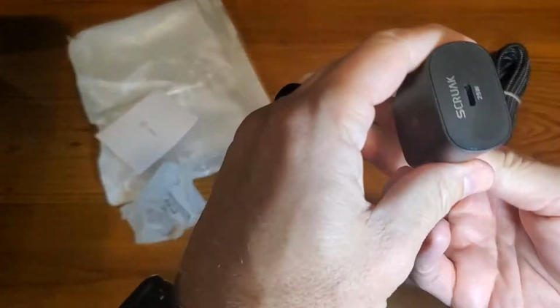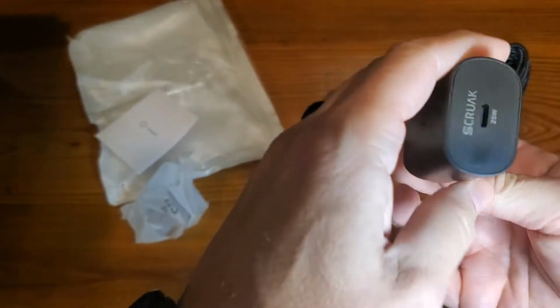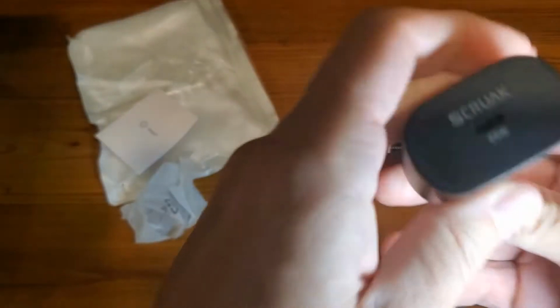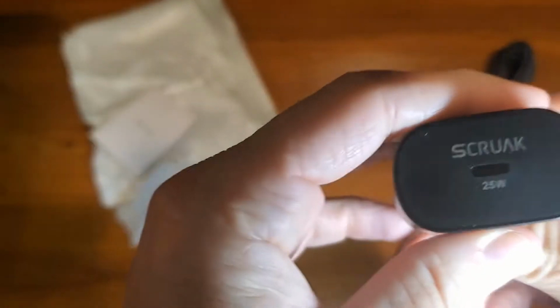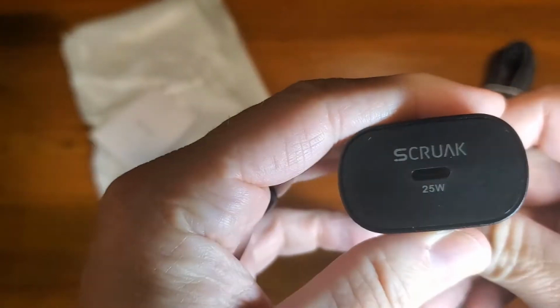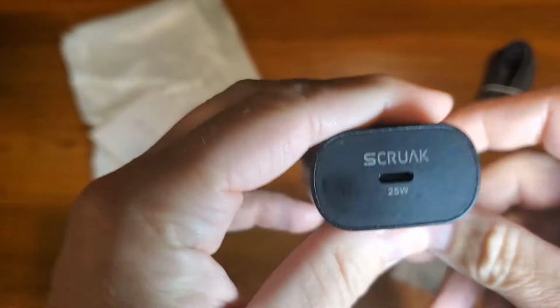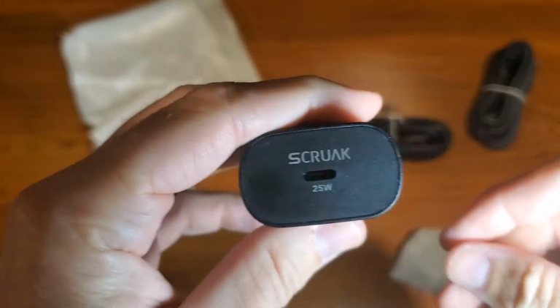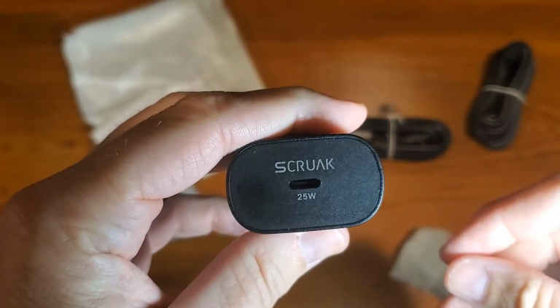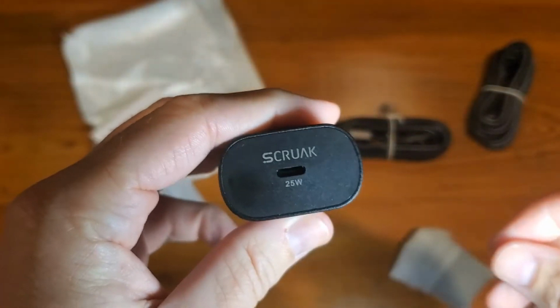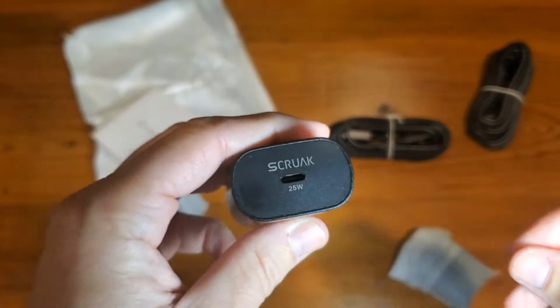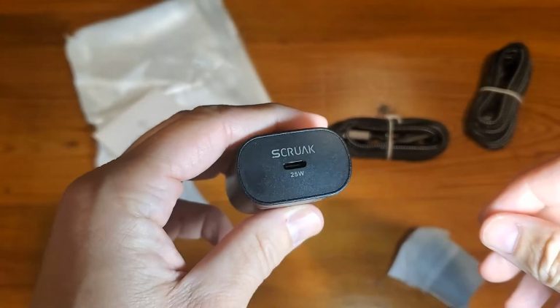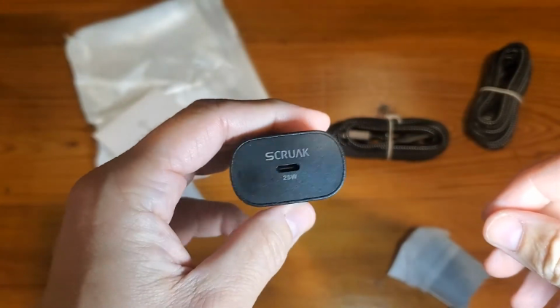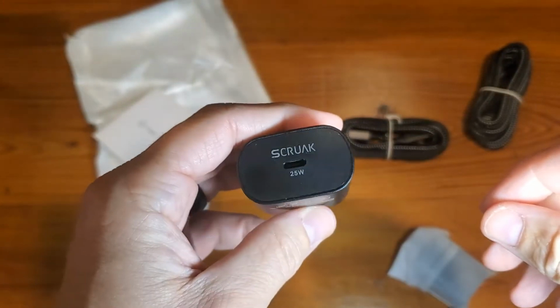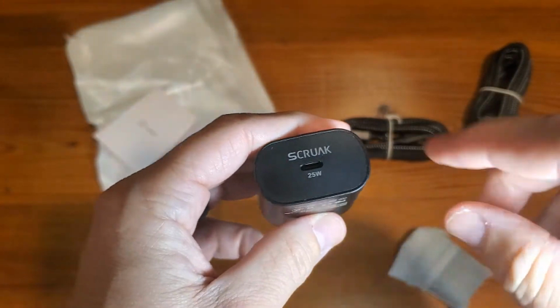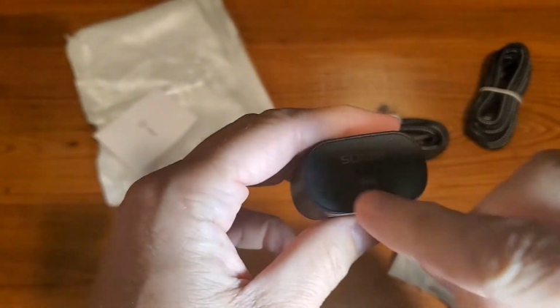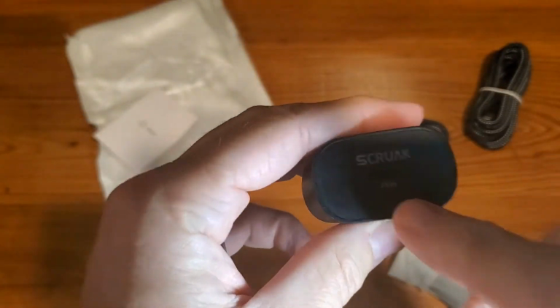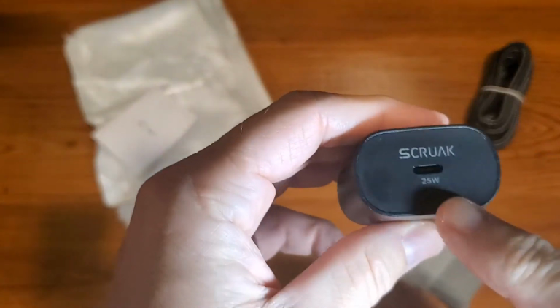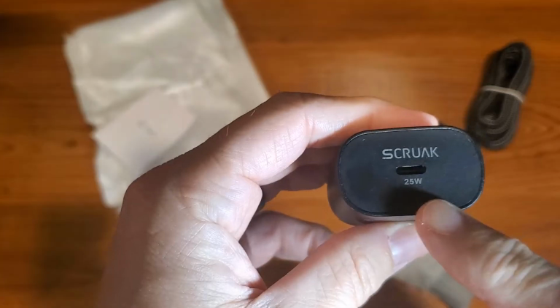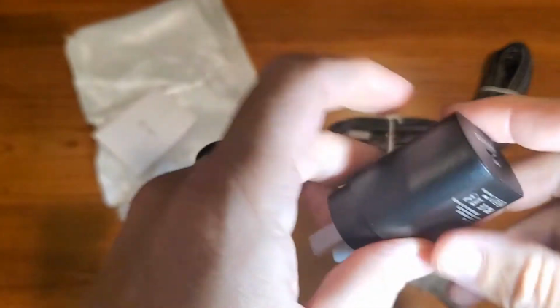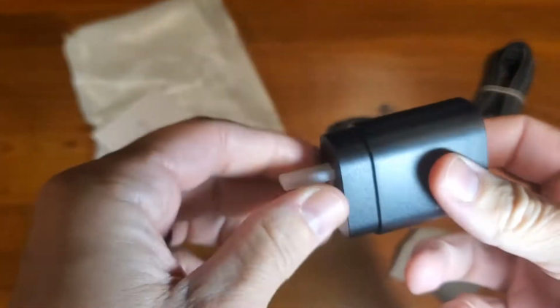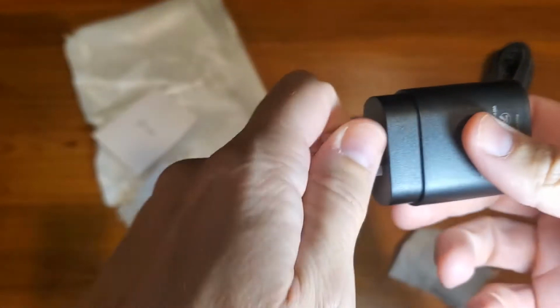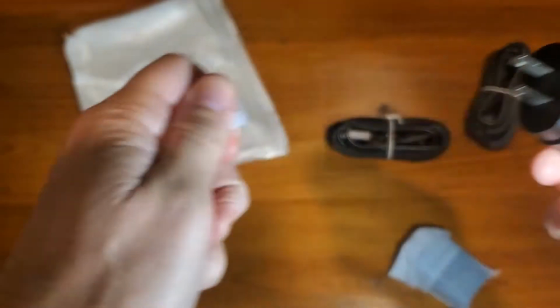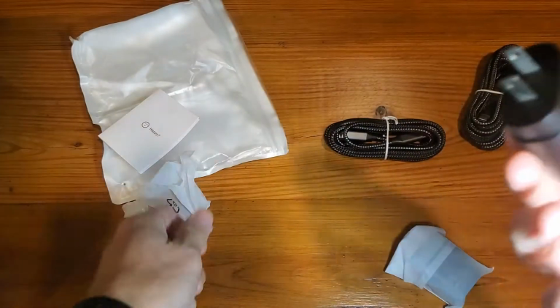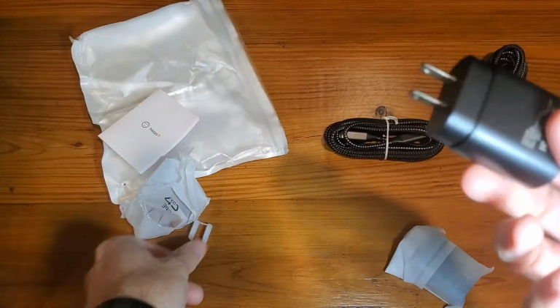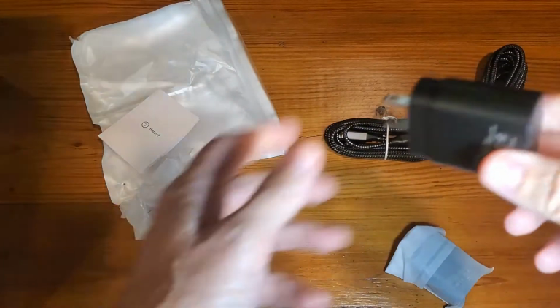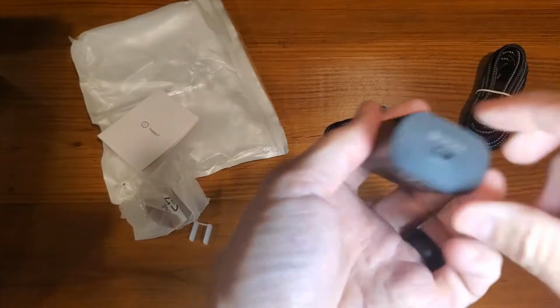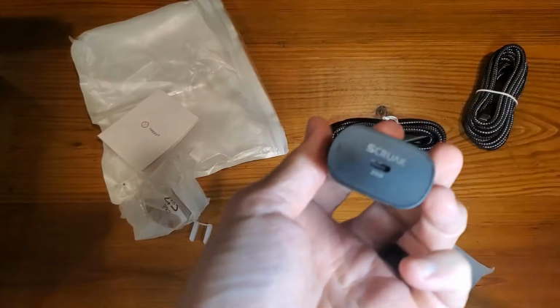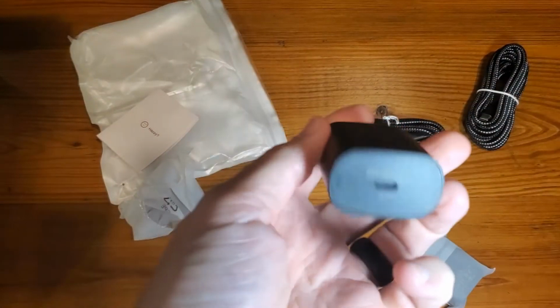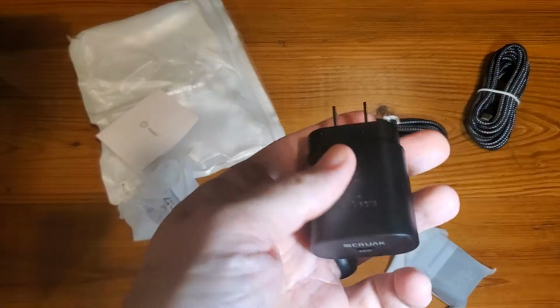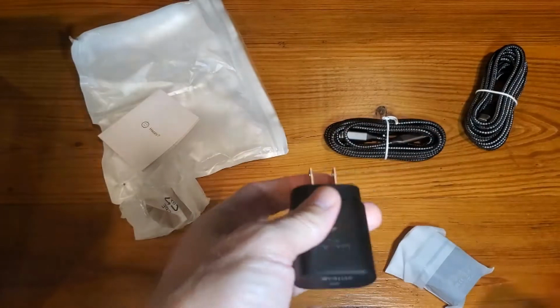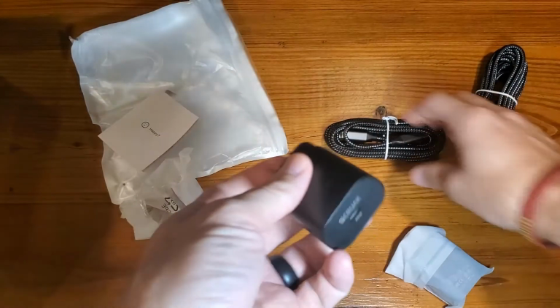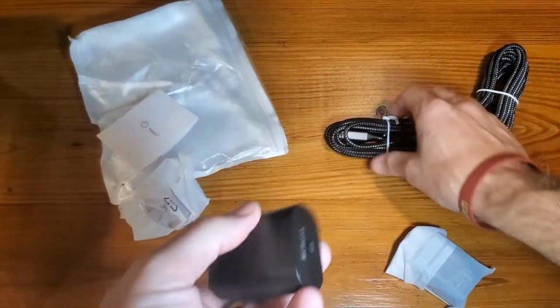Simple USB-C connectors — as you can see, it says 25 watt. Pull those off and you'll just plug them into a wall outlet.